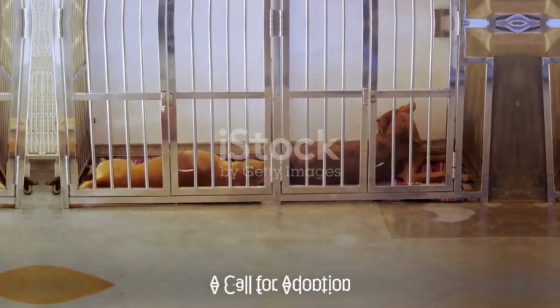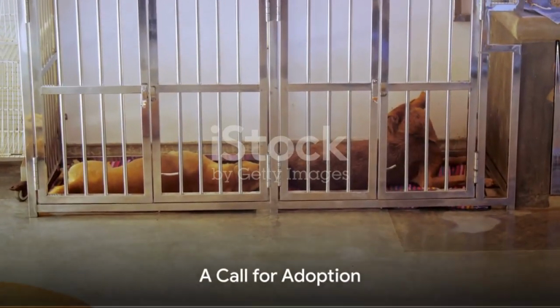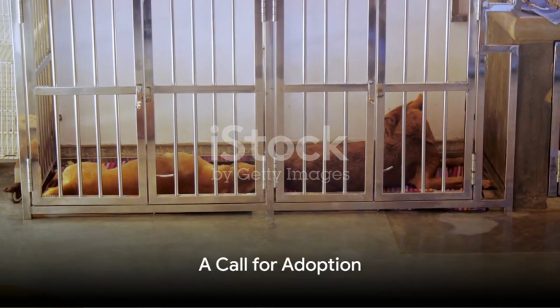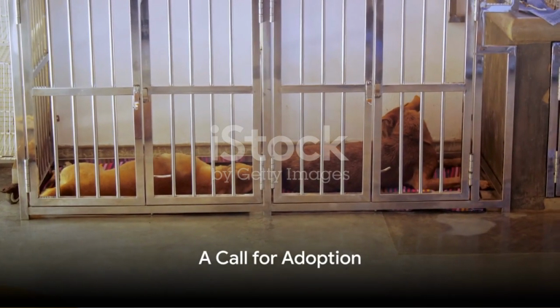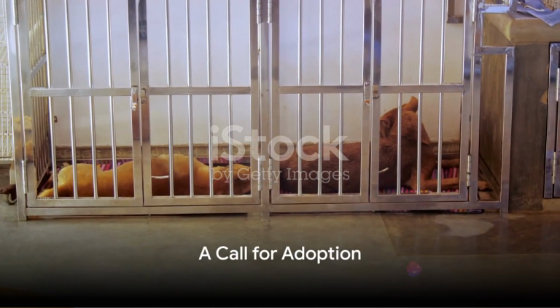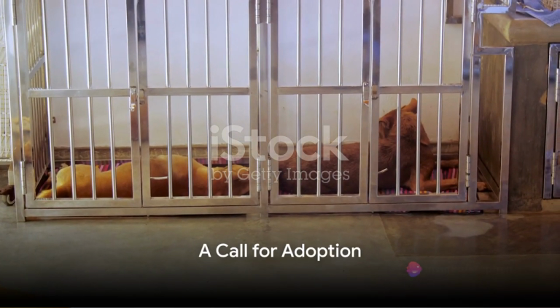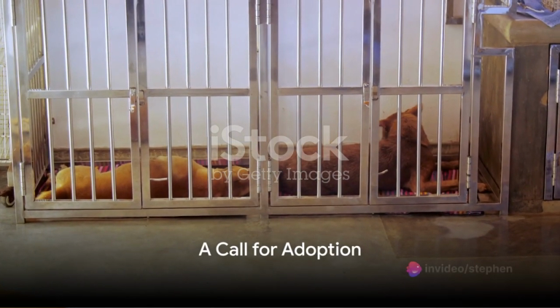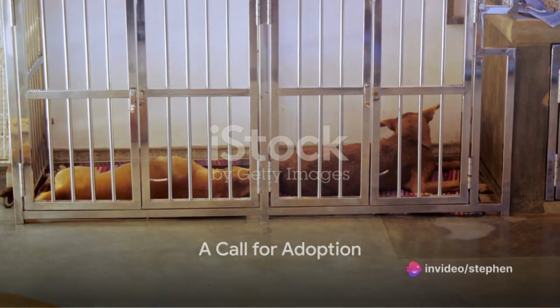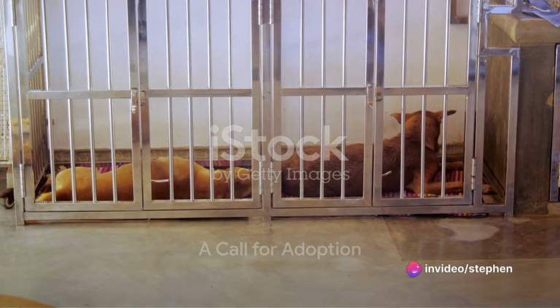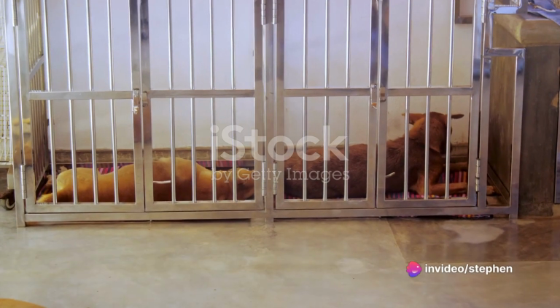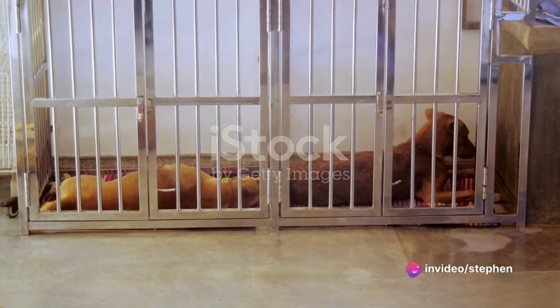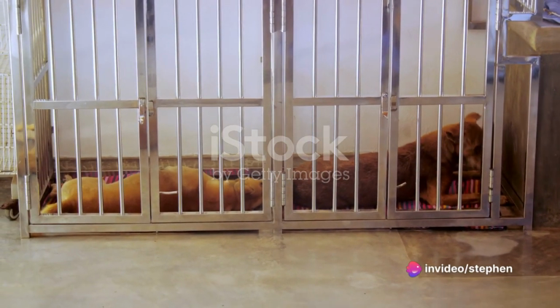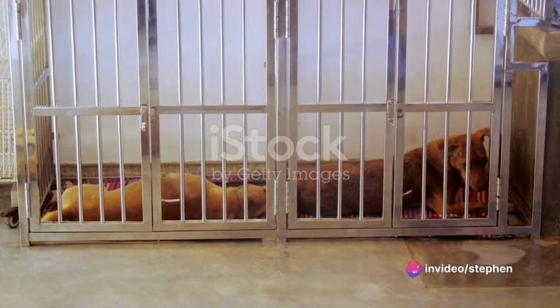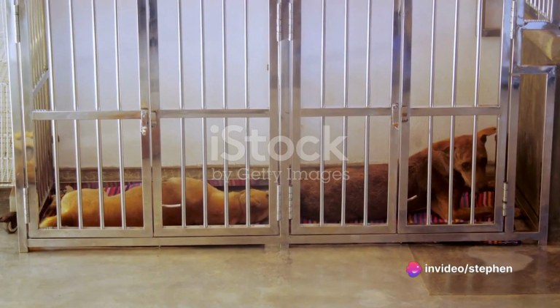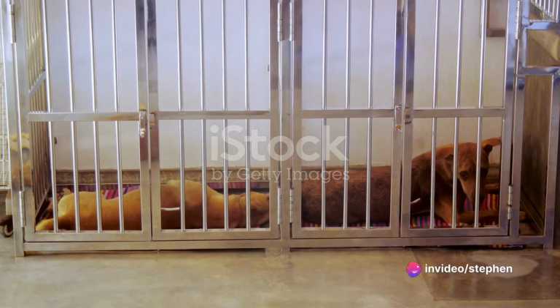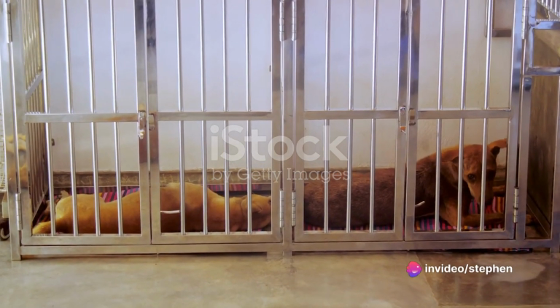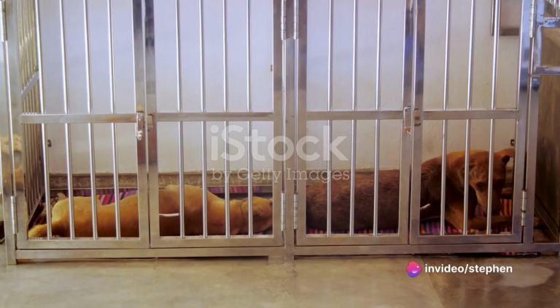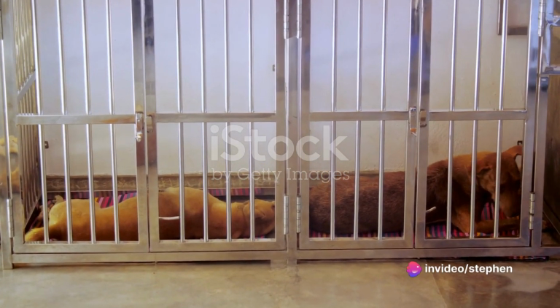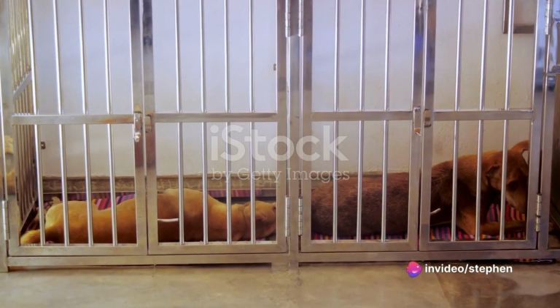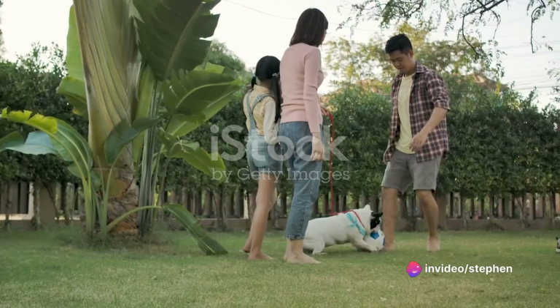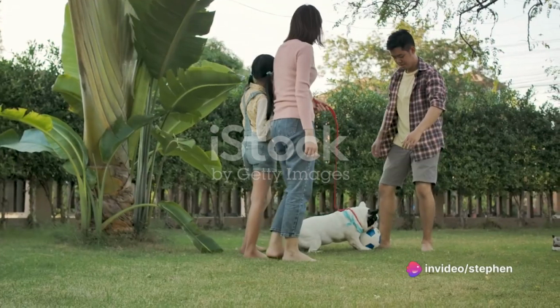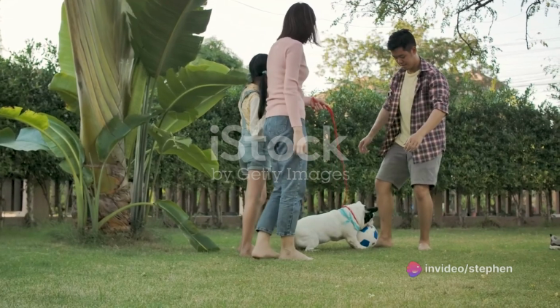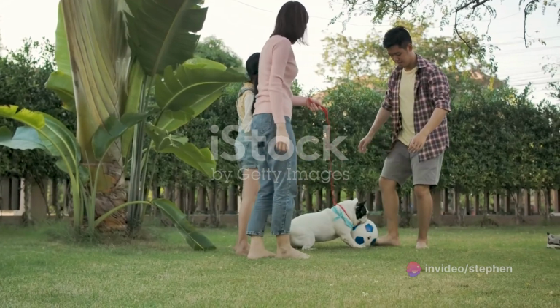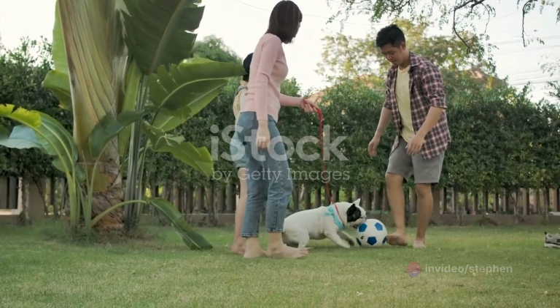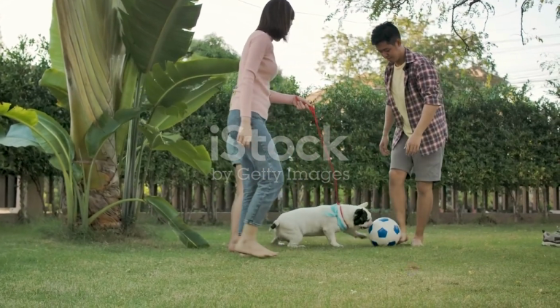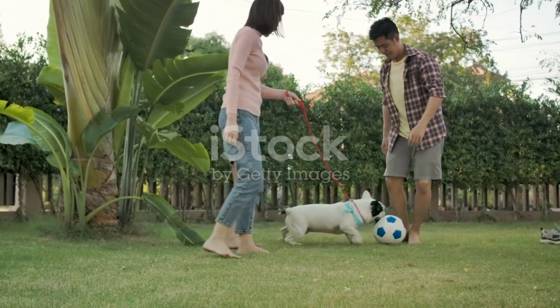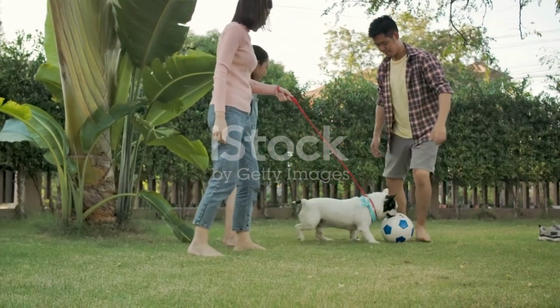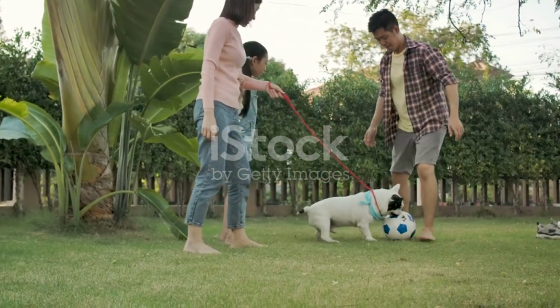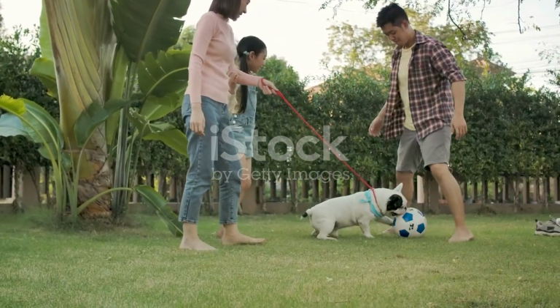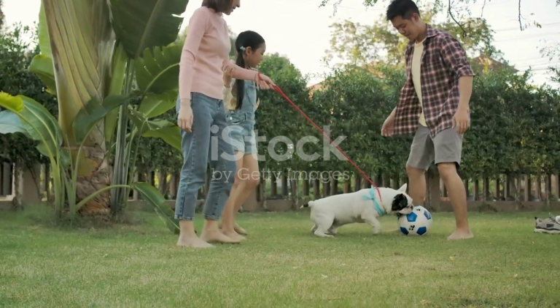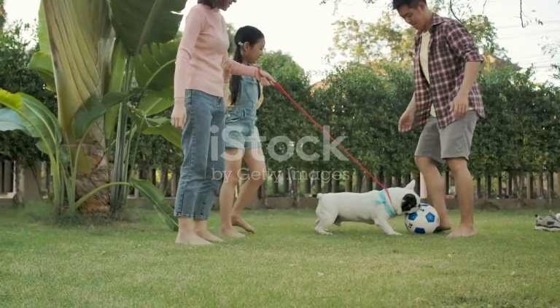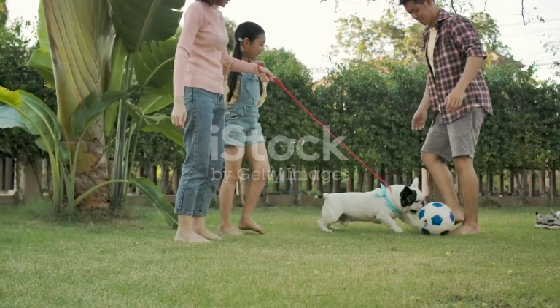And that brings us to the end of a day in the life of a shelter dog. It's a life filled with routine, care, and affection, but it's not a permanent home. These dogs deserve more. They deserve a loving family, a warm bed, and a place where they are more than just a number.